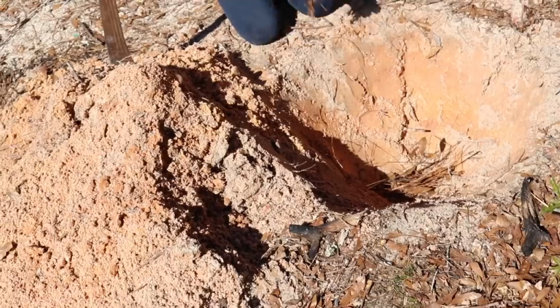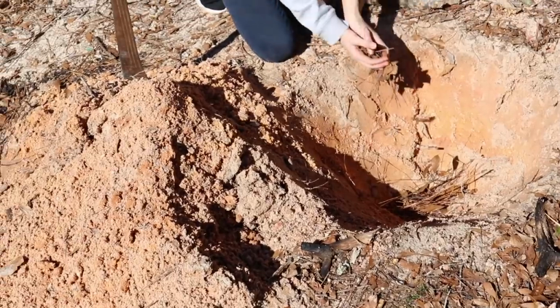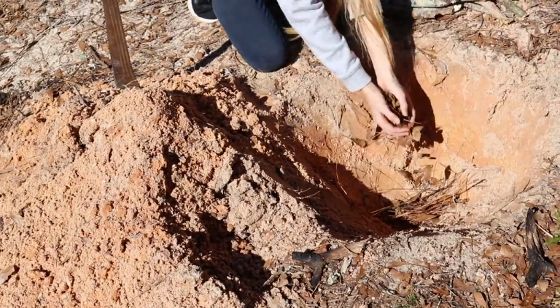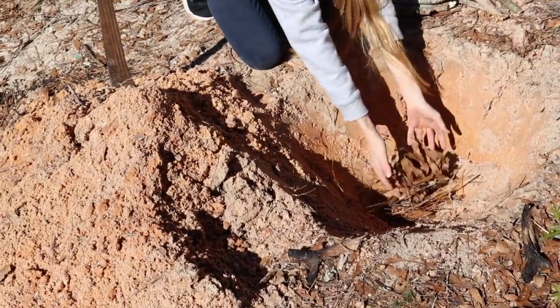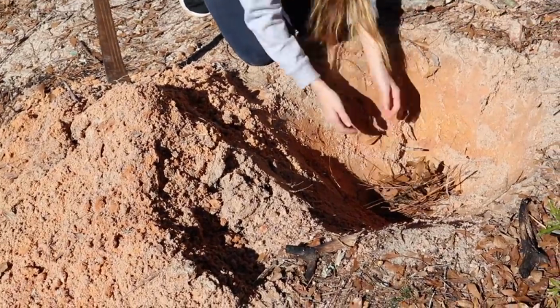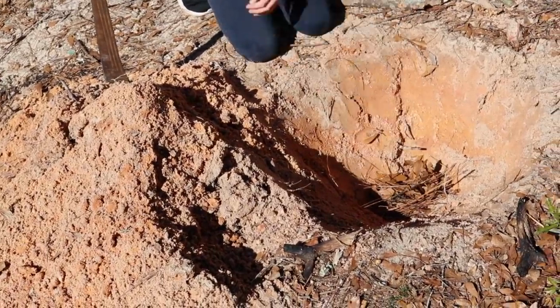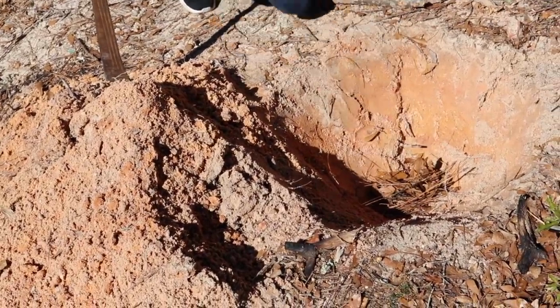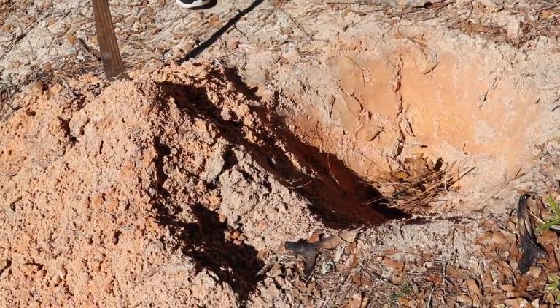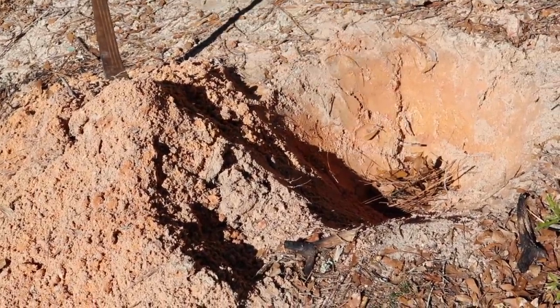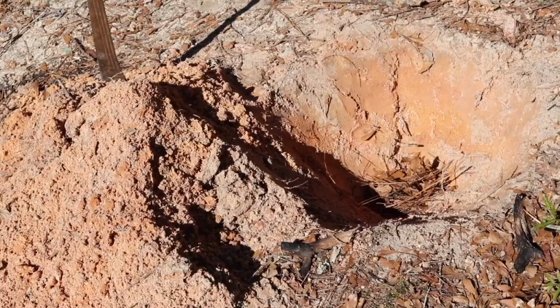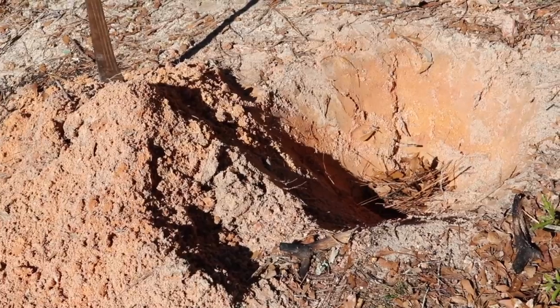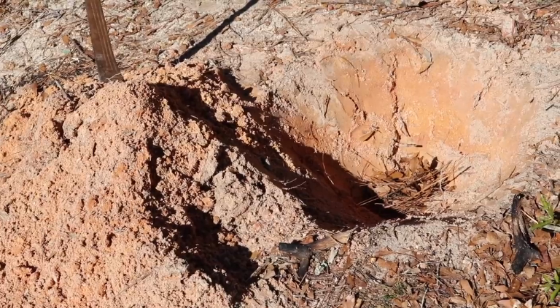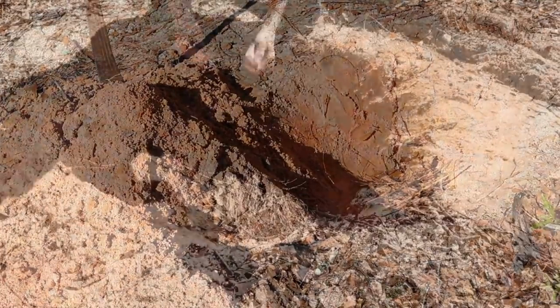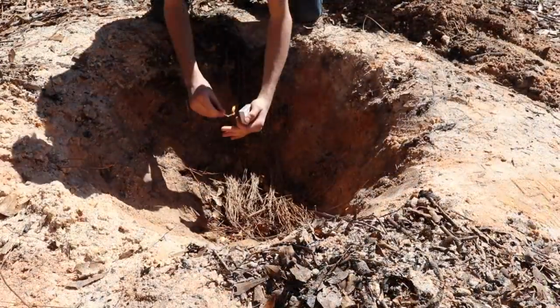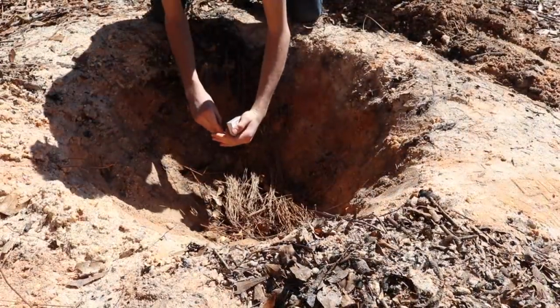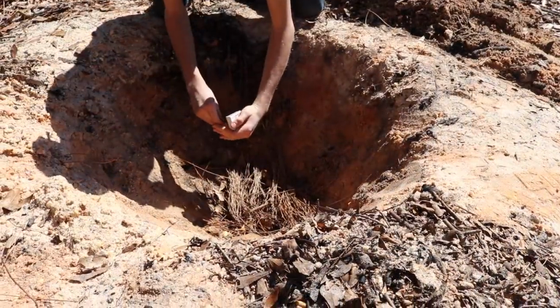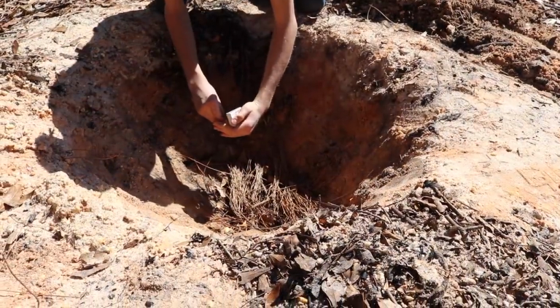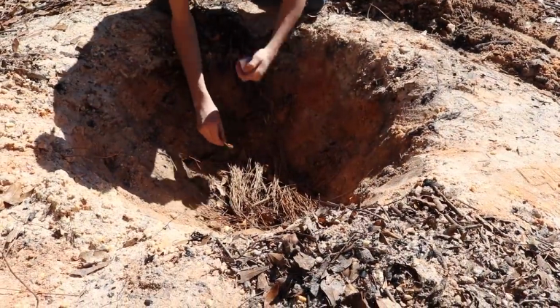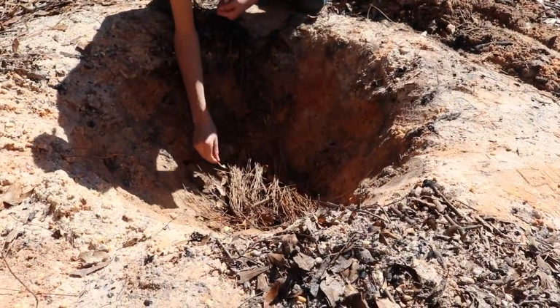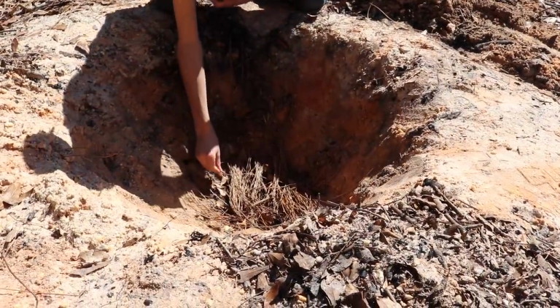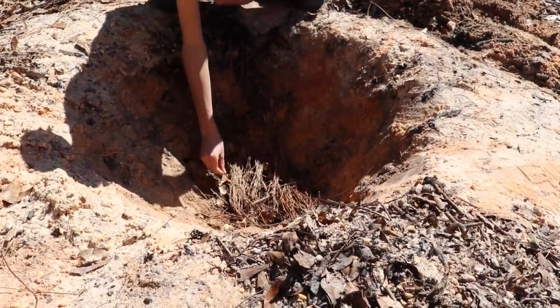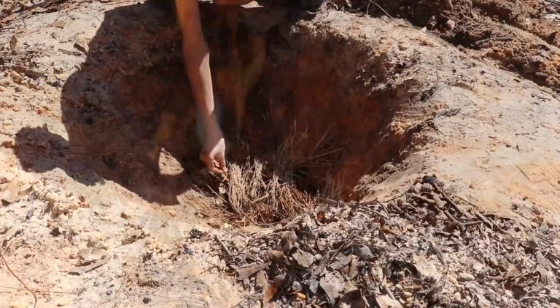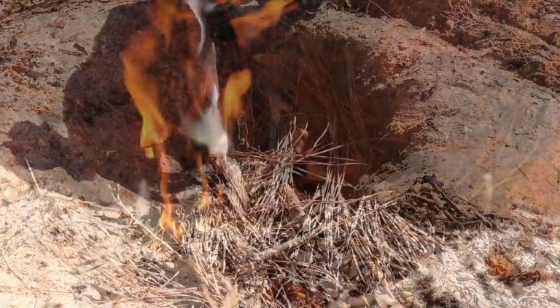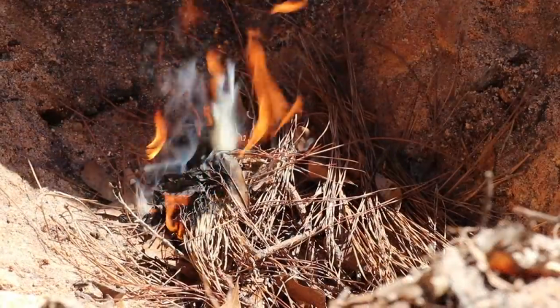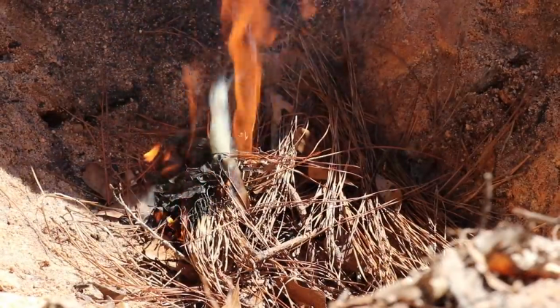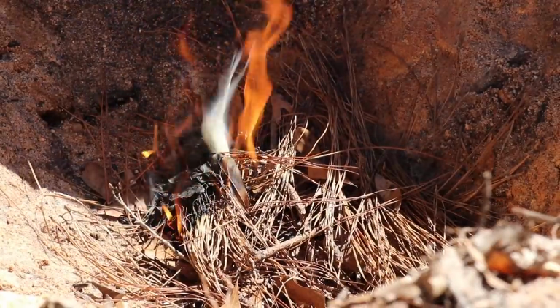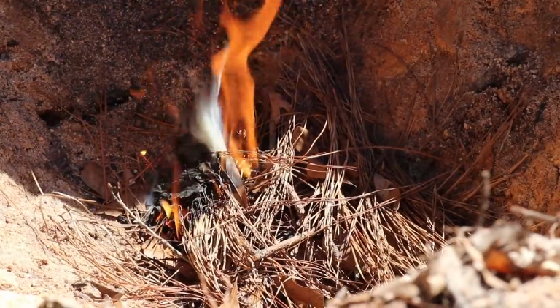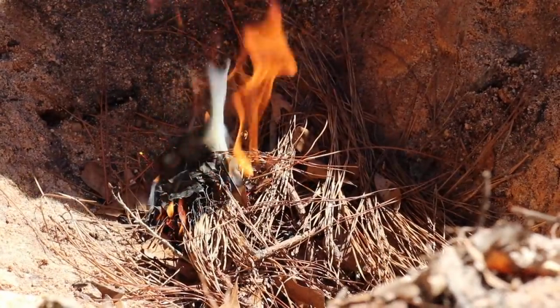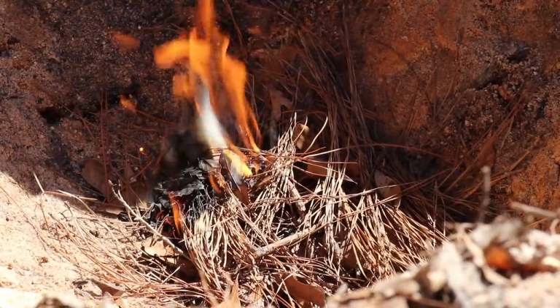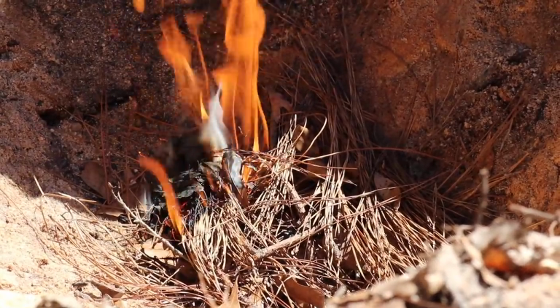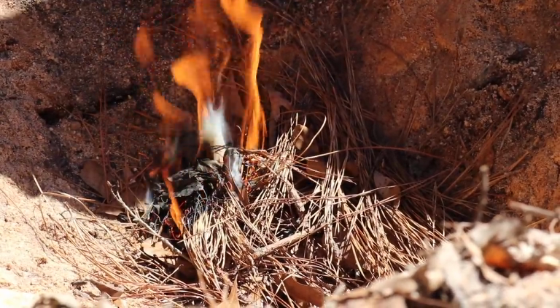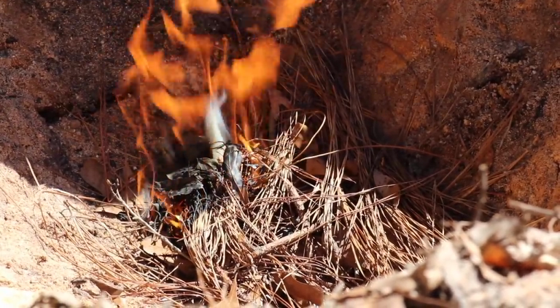Now get some paper, or pine needles, or leaves, or small sticks — whatever you have — and put it in the bottom of your burn pit and light it up. As it fires up, feed it small sticks. Once these are flaming, start to add larger ones.